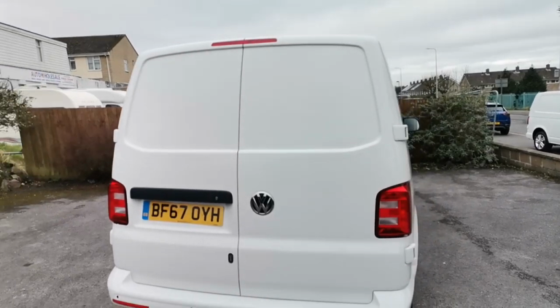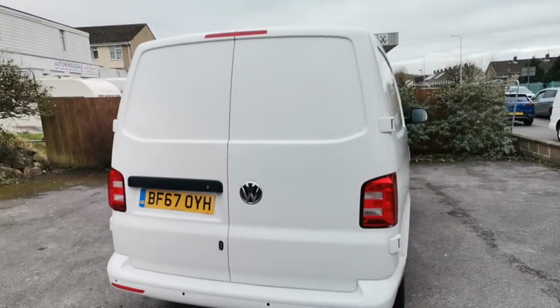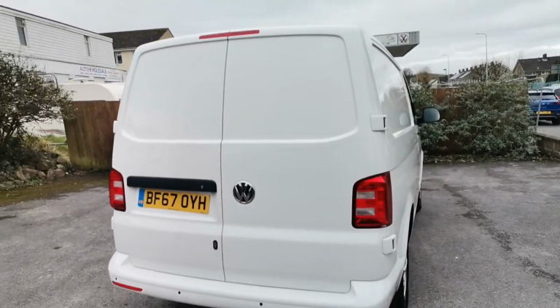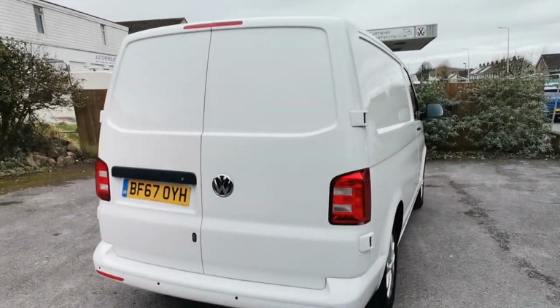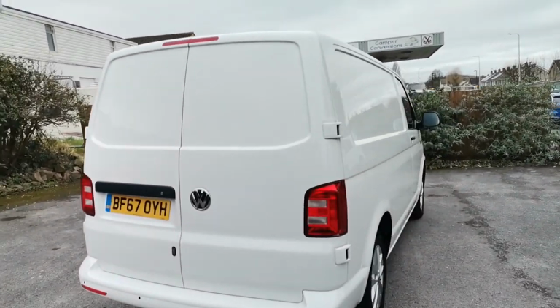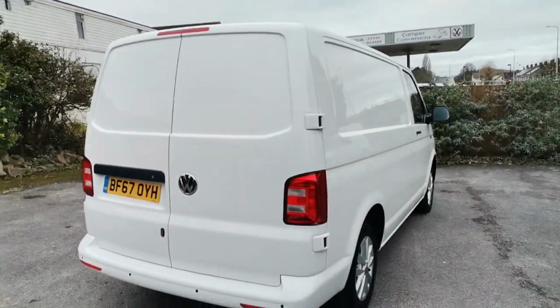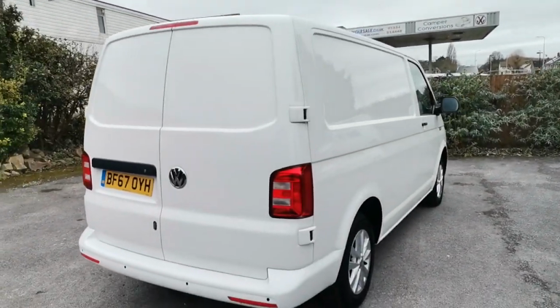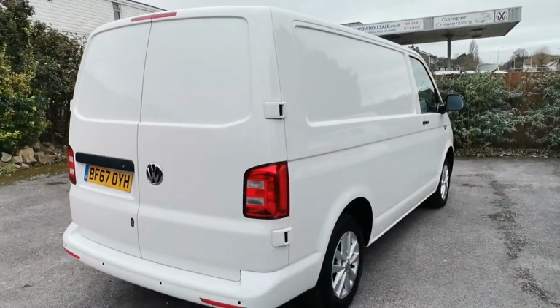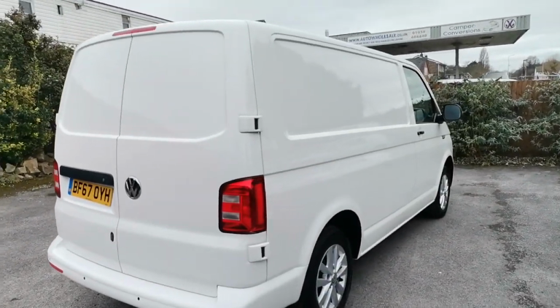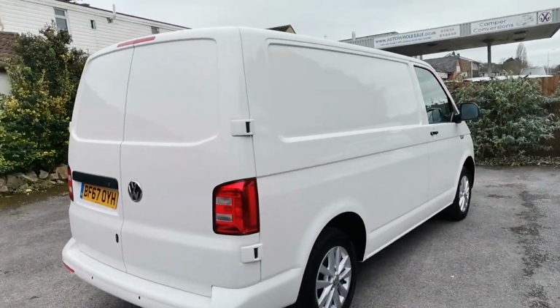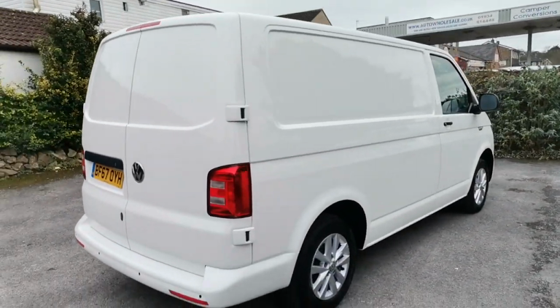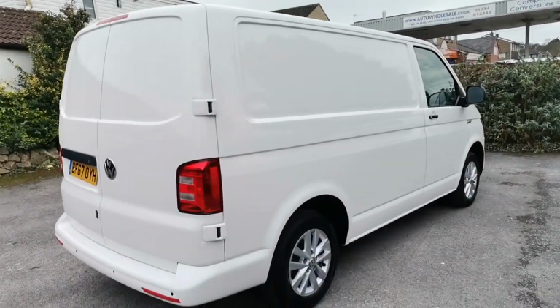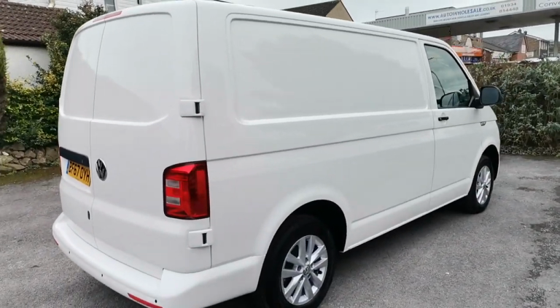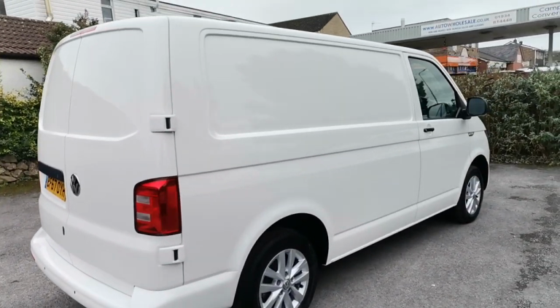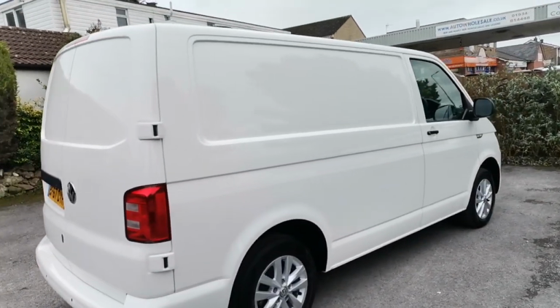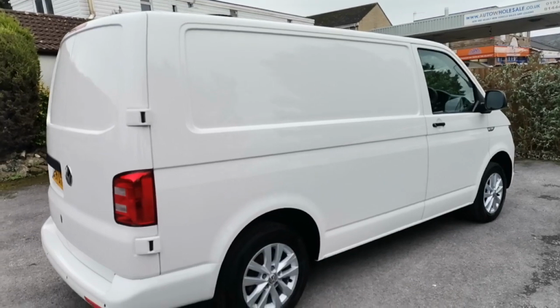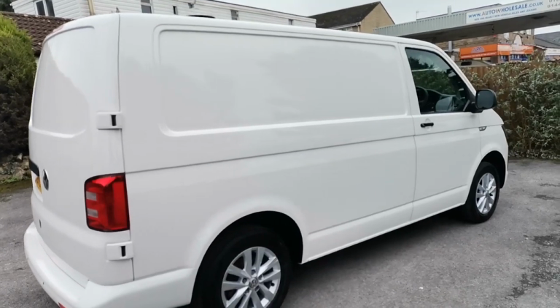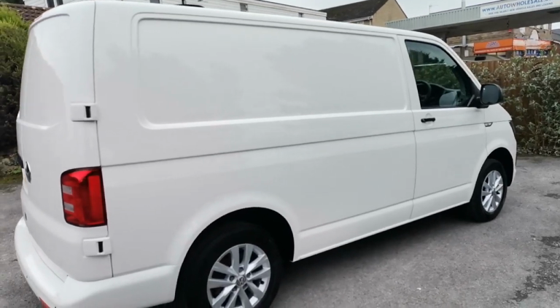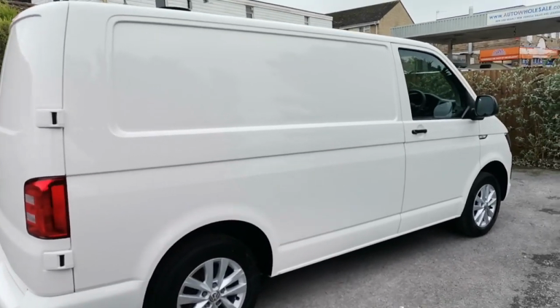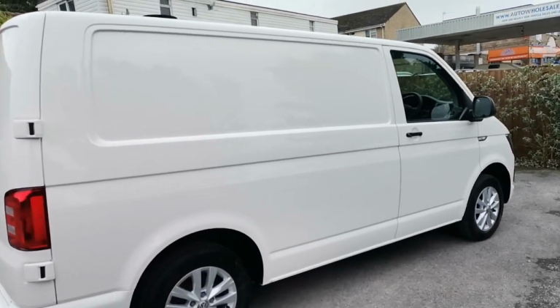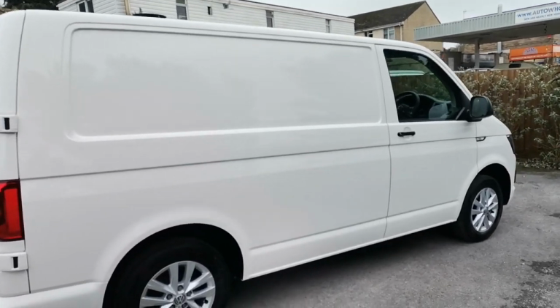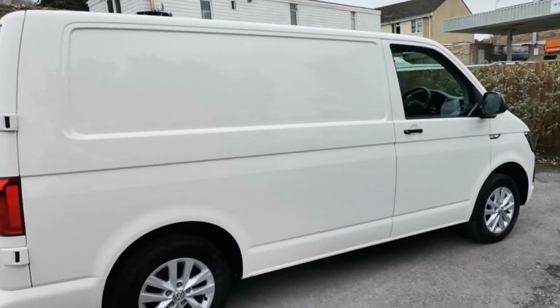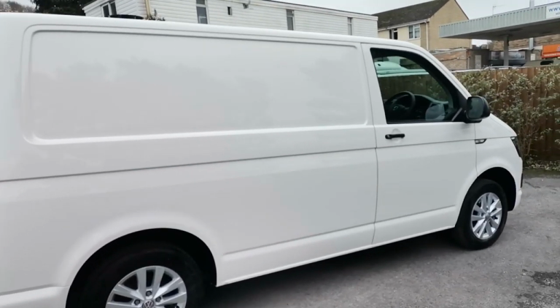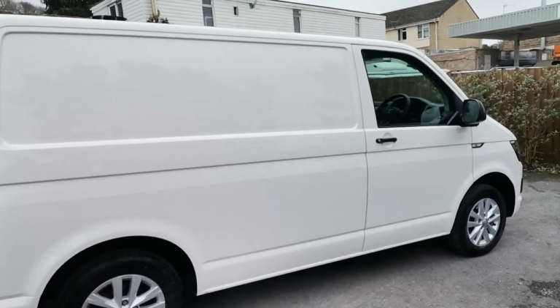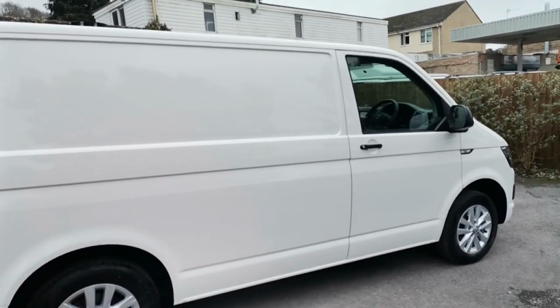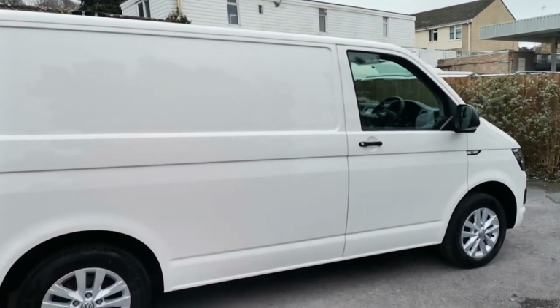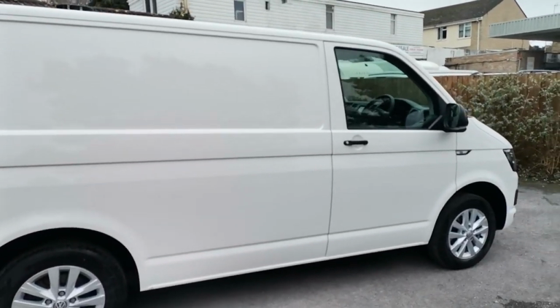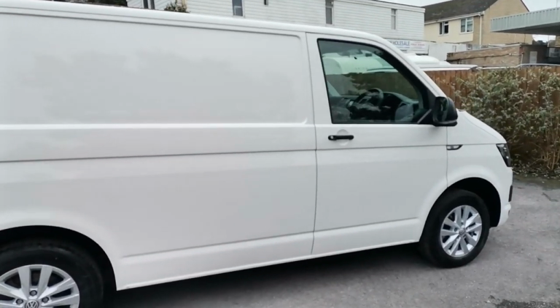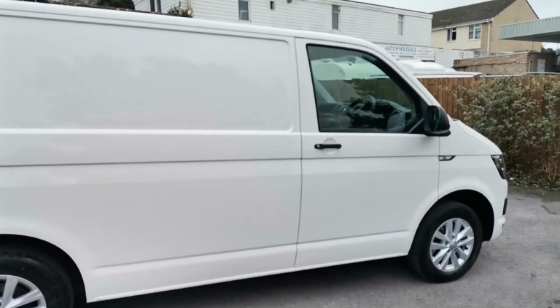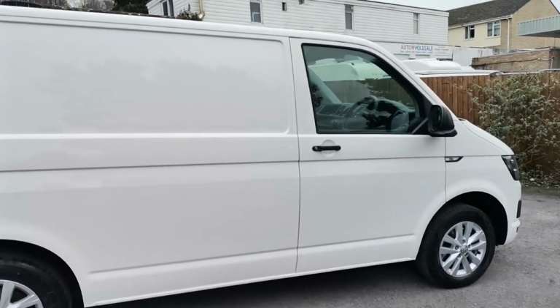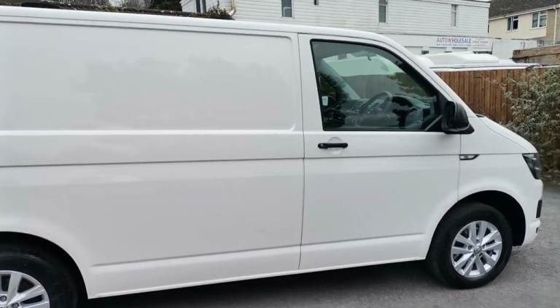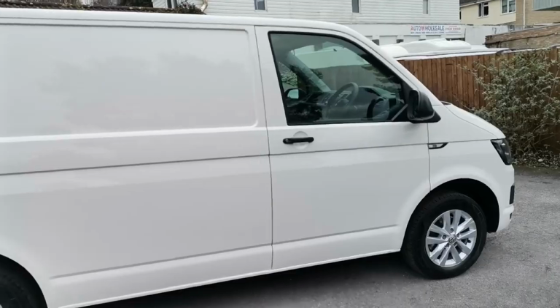This van is suitable for someone who is perhaps looking for a leisure conversion, as it has the air conditioning, so this can be adapted to a full or part spec camper, depending on your choice.